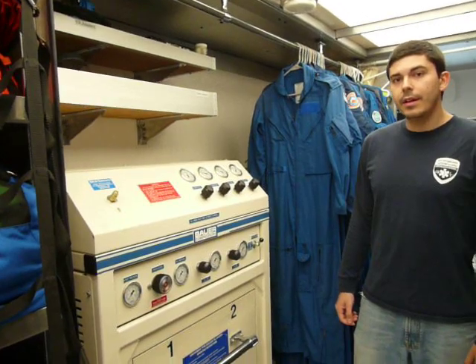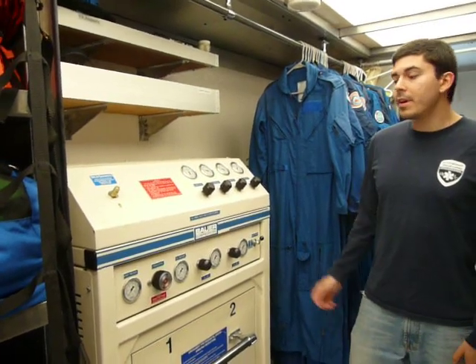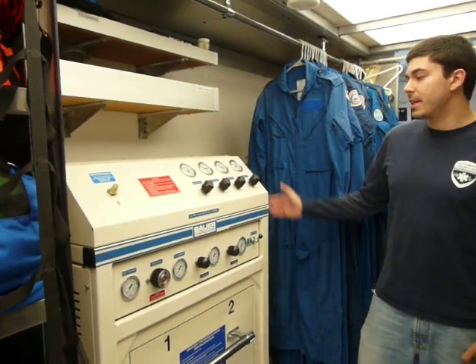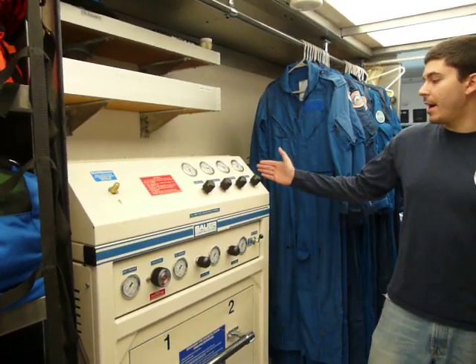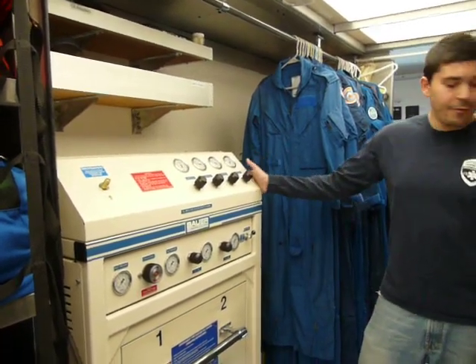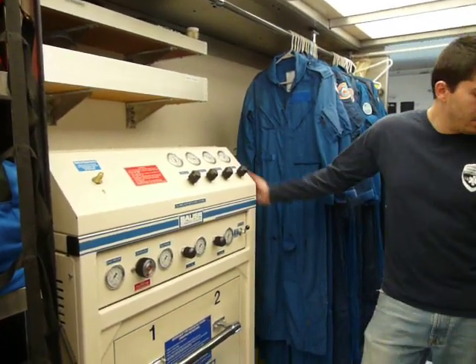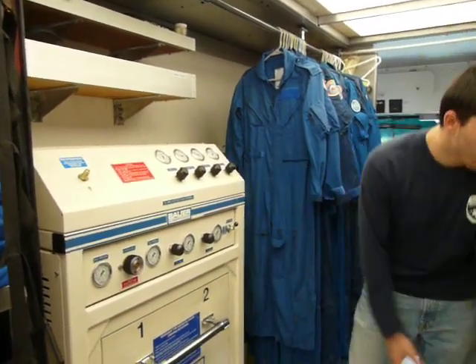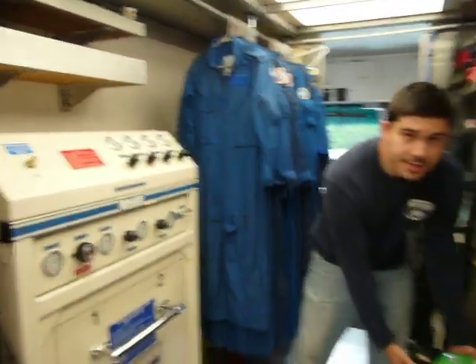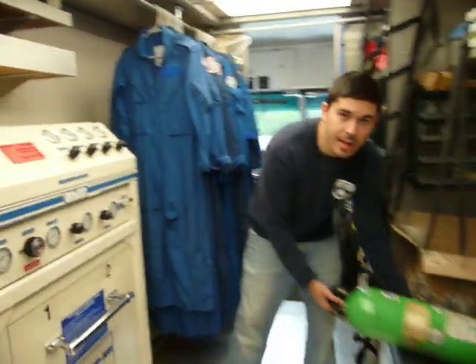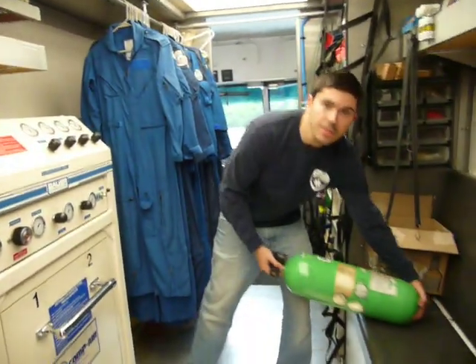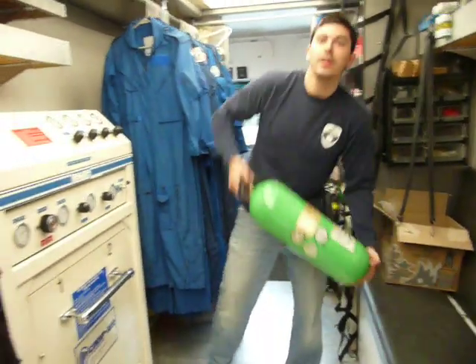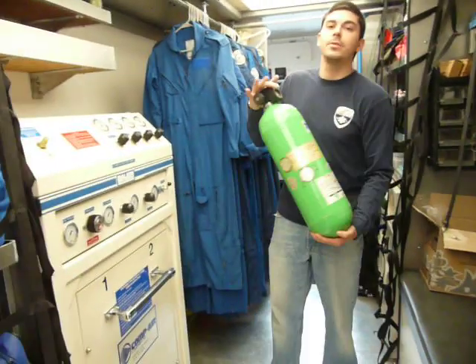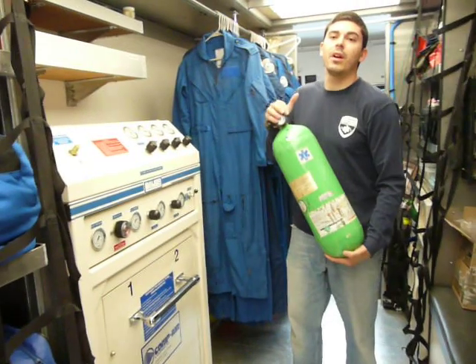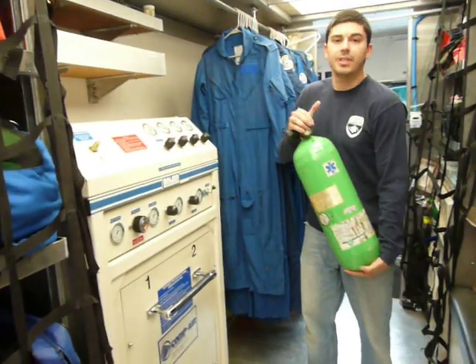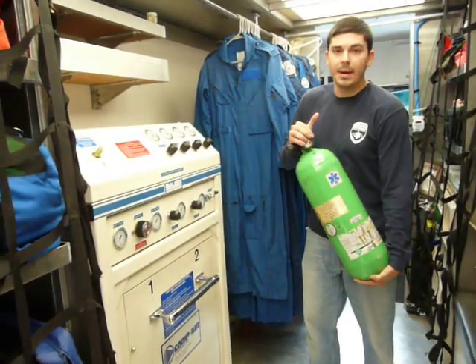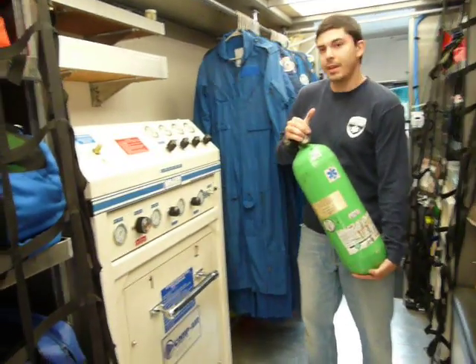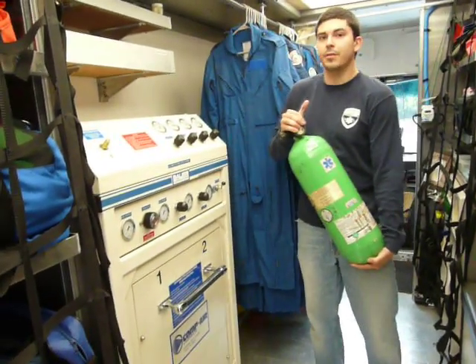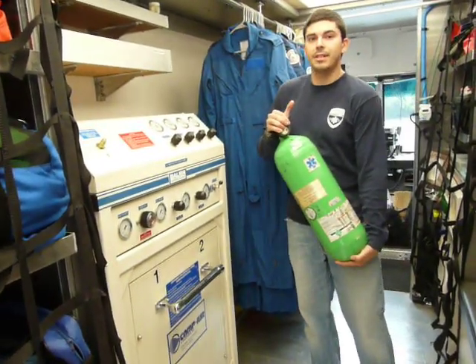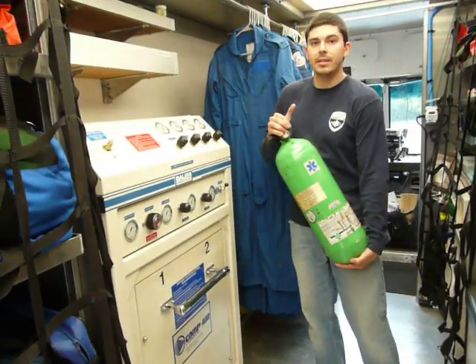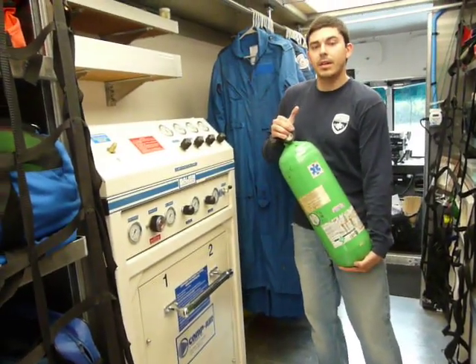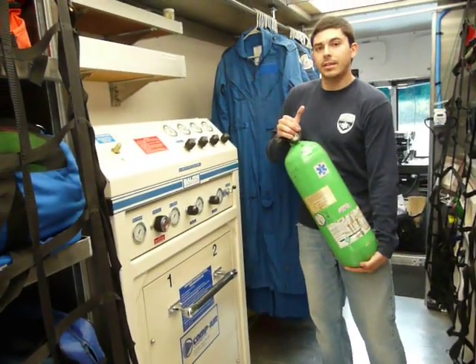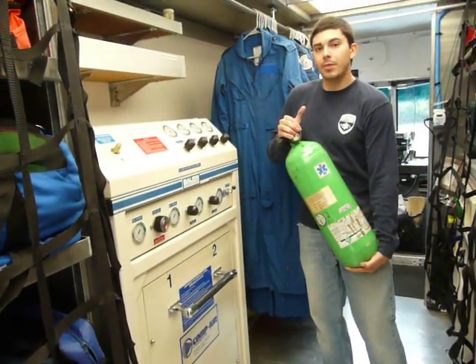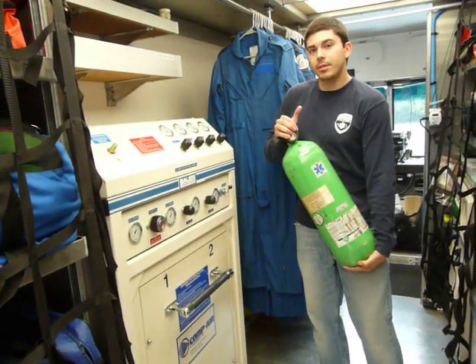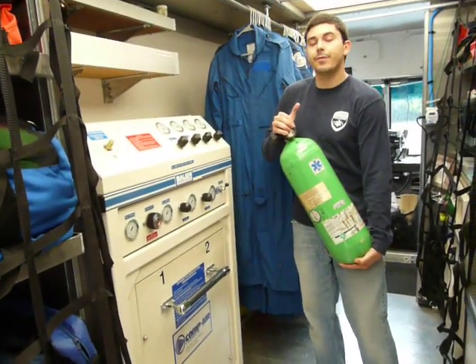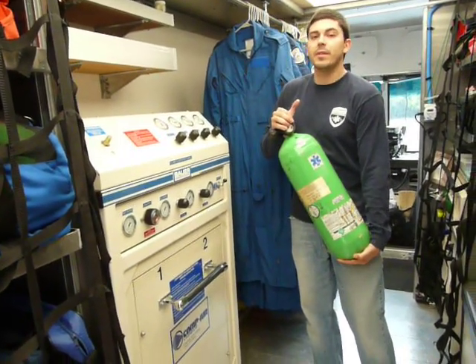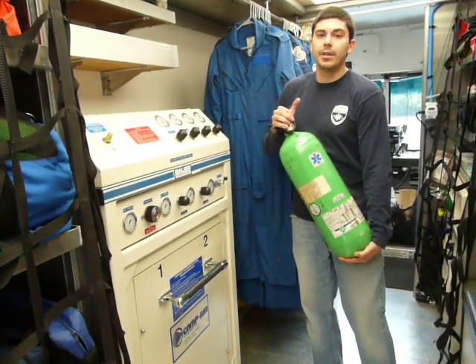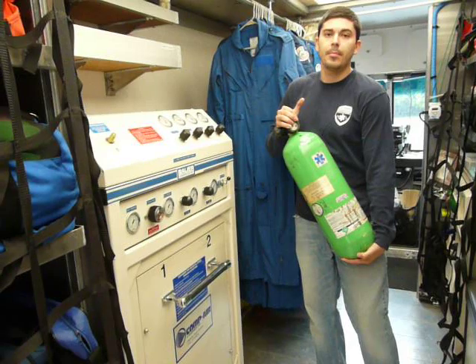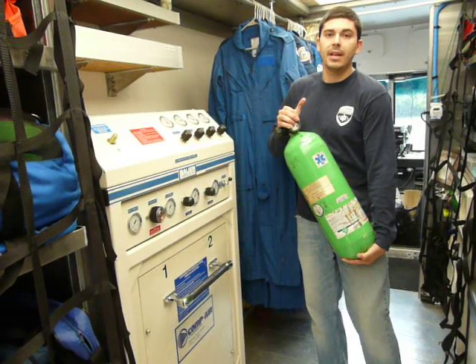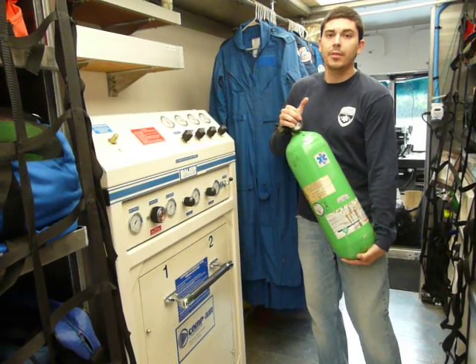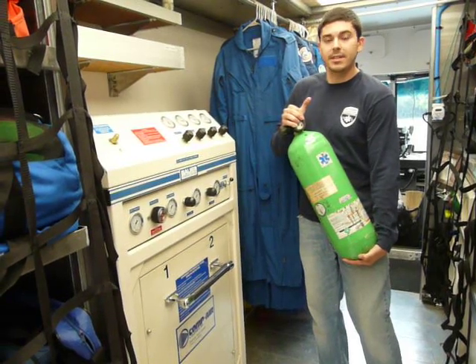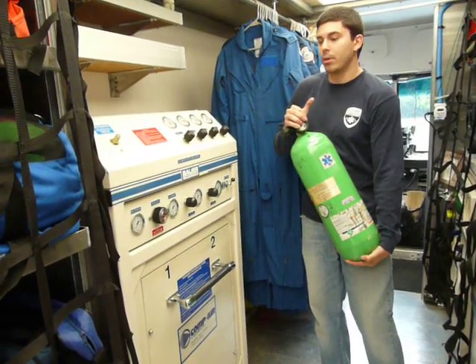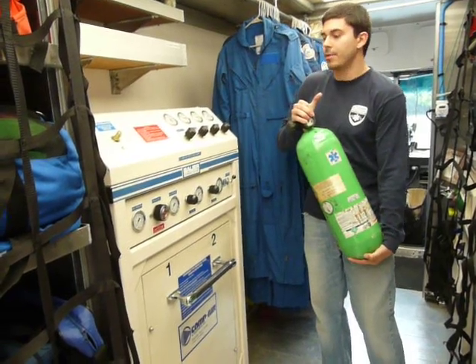Here we're going to discuss how to refill one of our STVA bottles. This is one of our H60 bottles, meaning it's good for 60 minutes. It's a high pressure system, so it's 4,500 PSI of compressed air that we're going to be using.